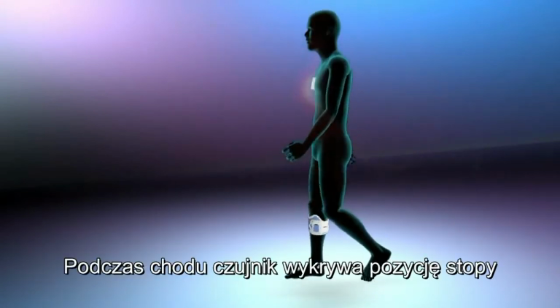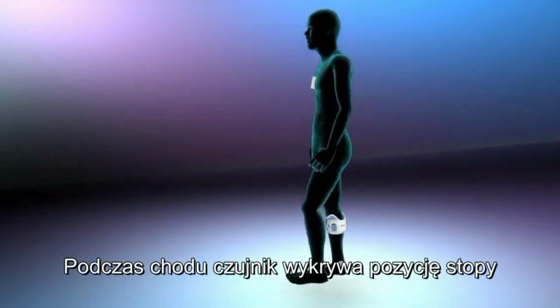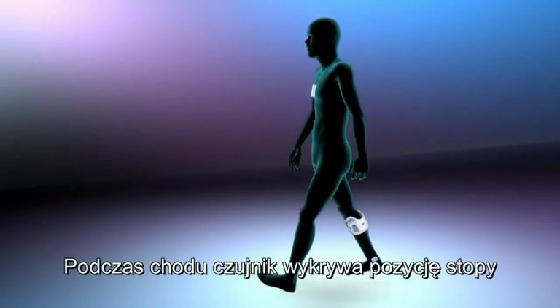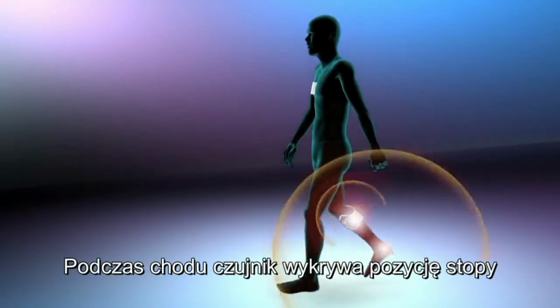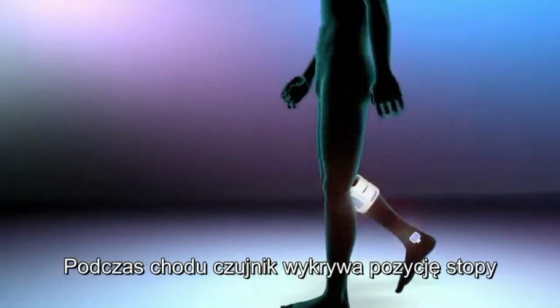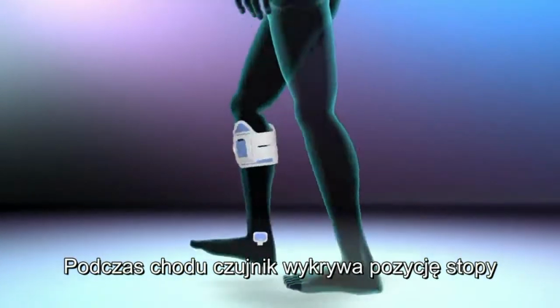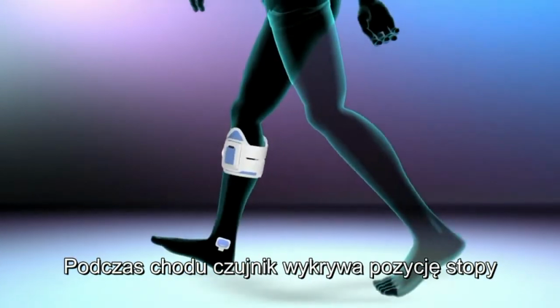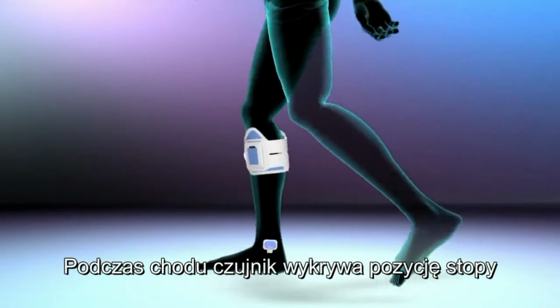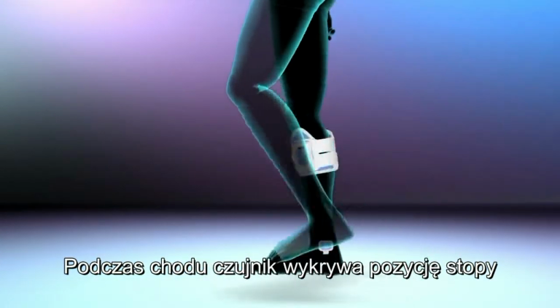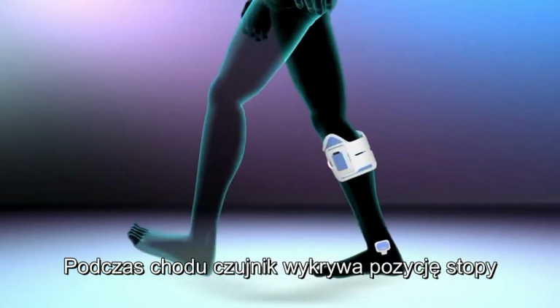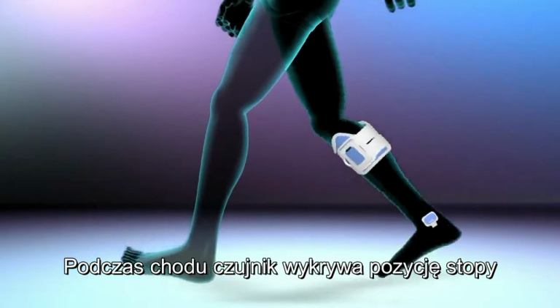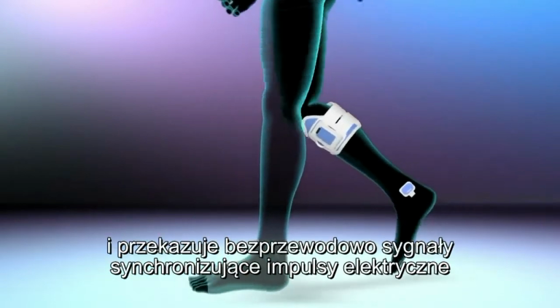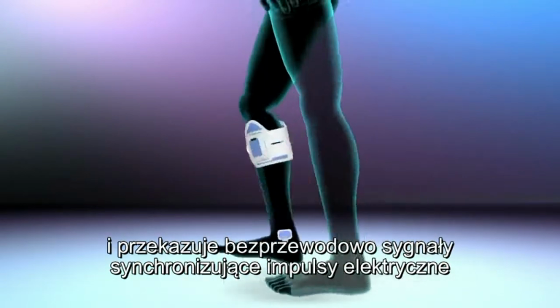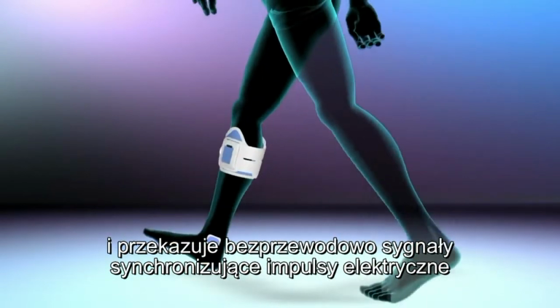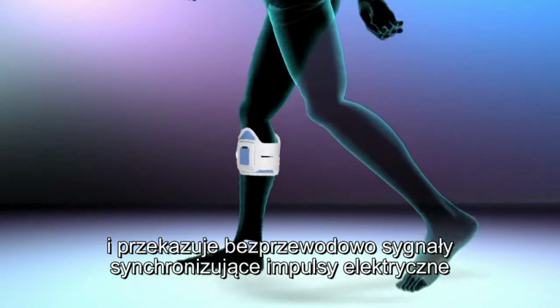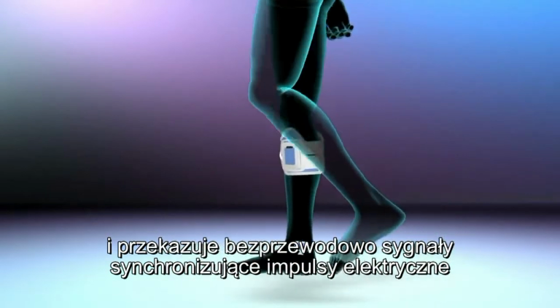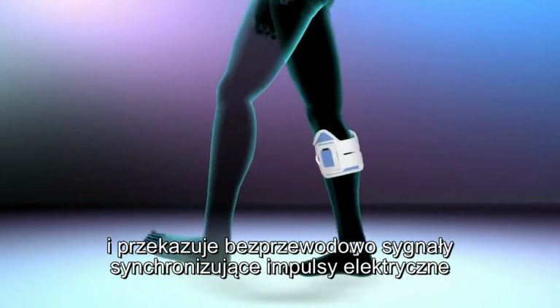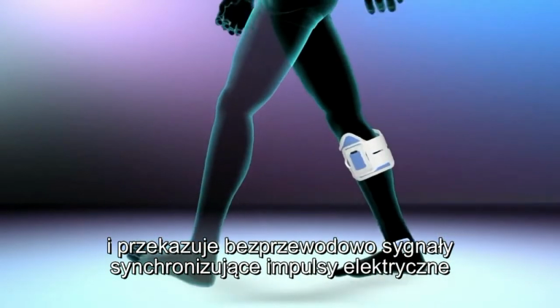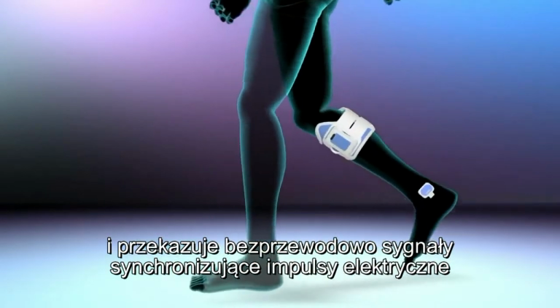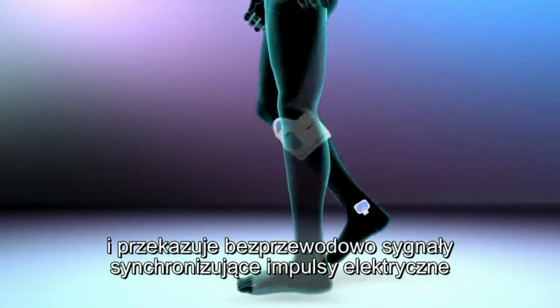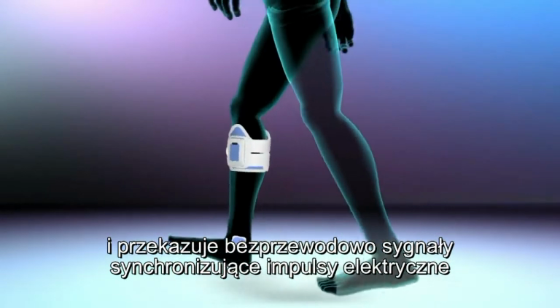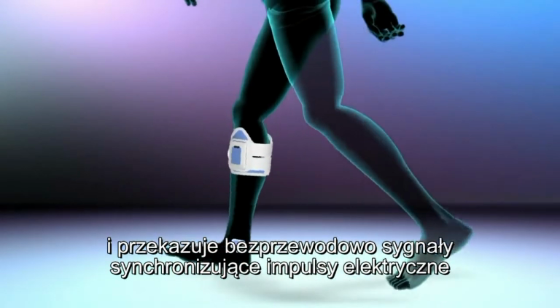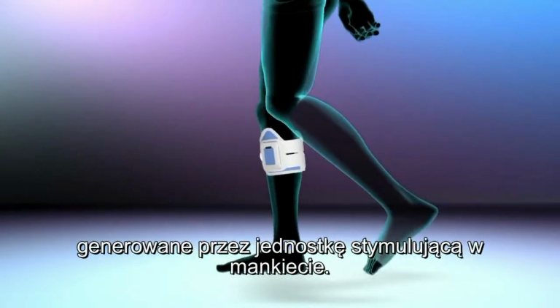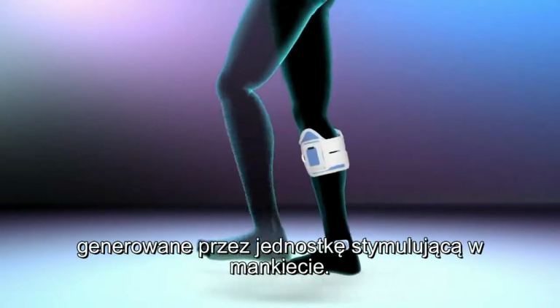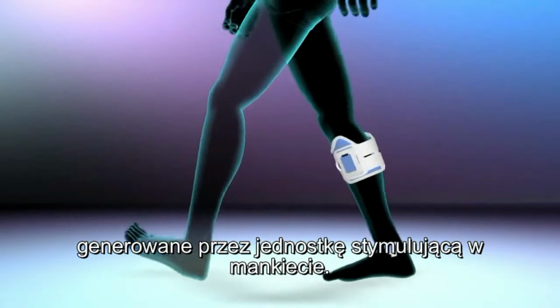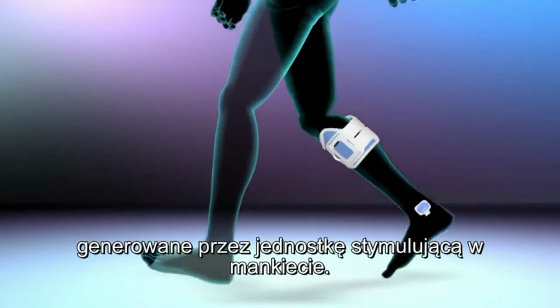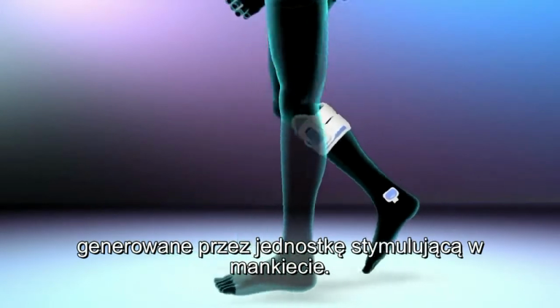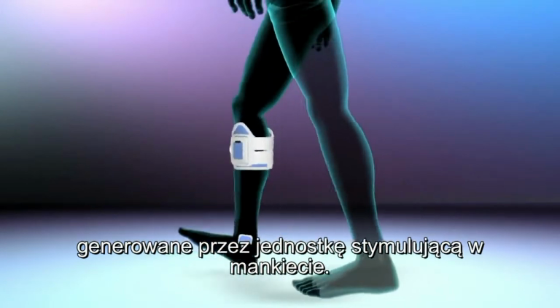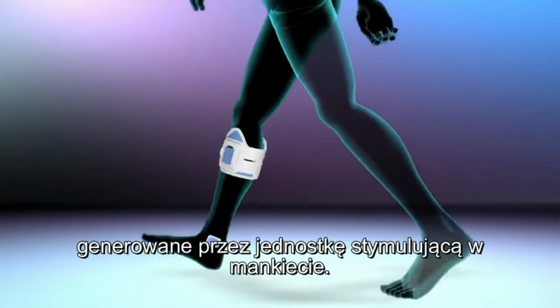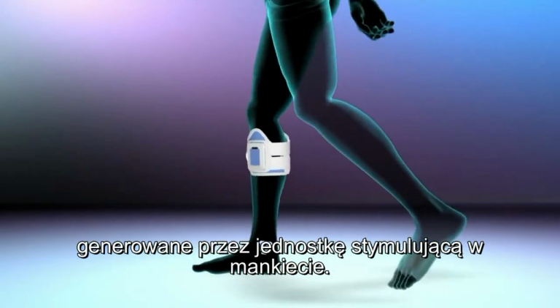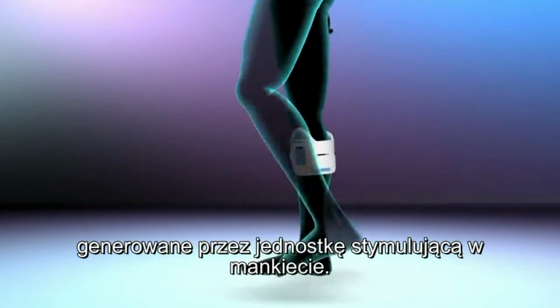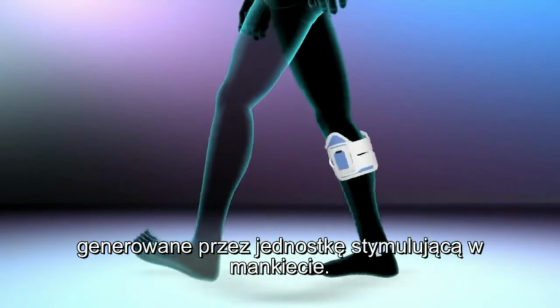While walking, the patented gait sensor detects the position of the foot and transmits wireless signals to synchronize the electrical pulses delivered by the stimulation unit on the leg cuff.